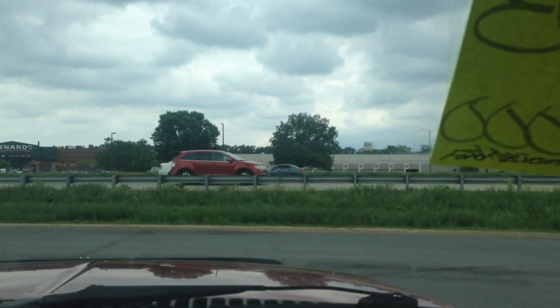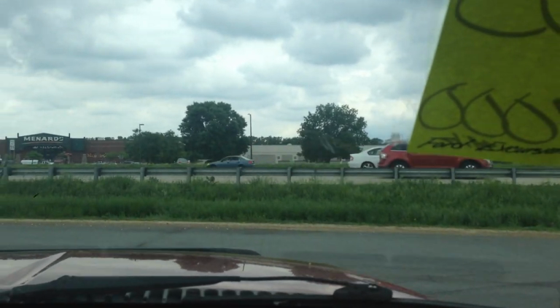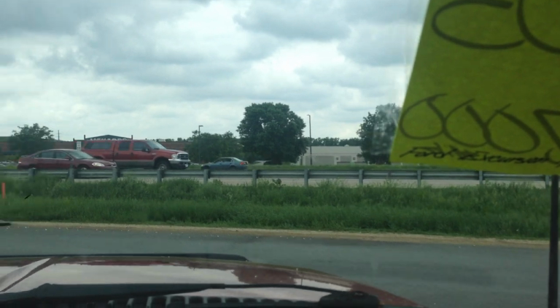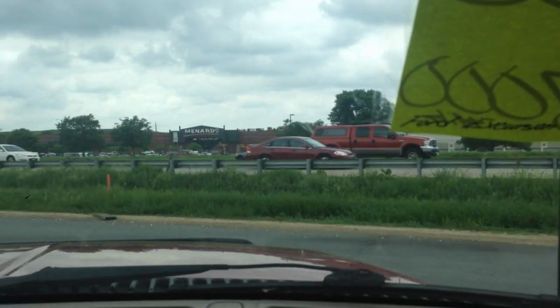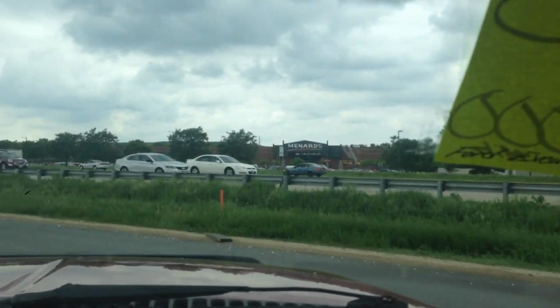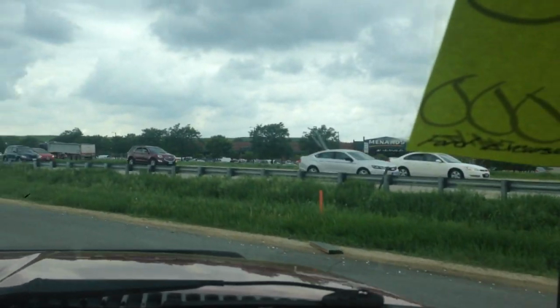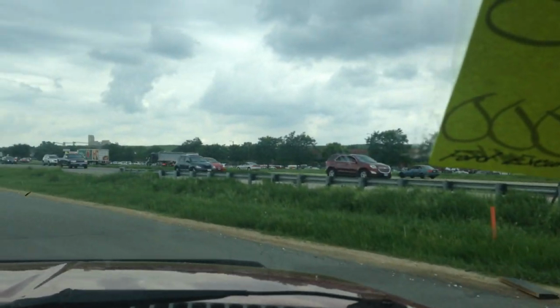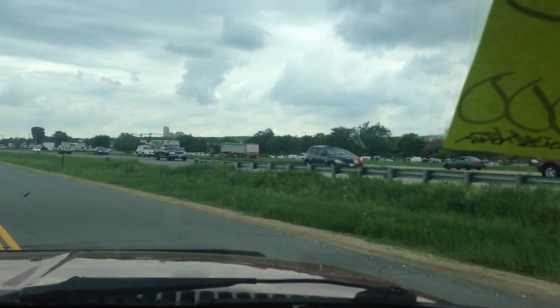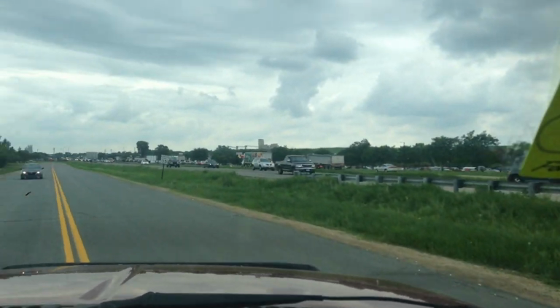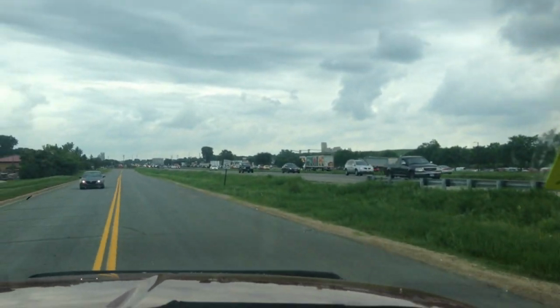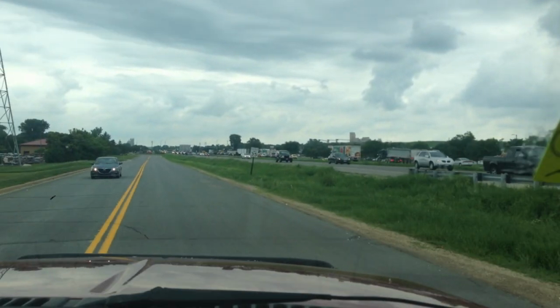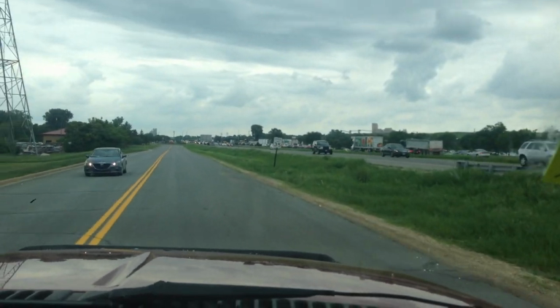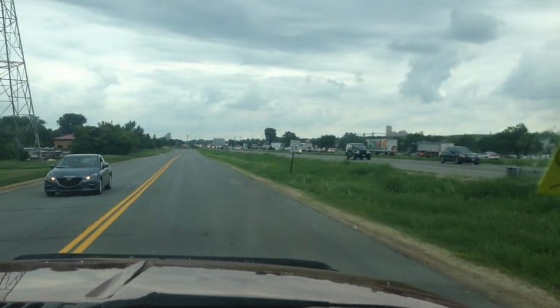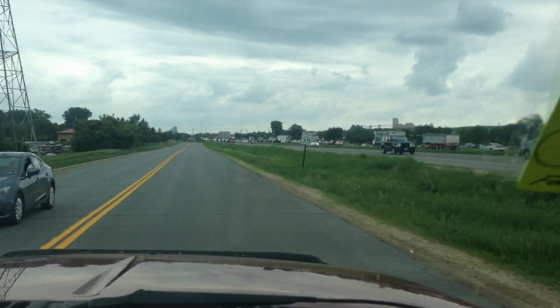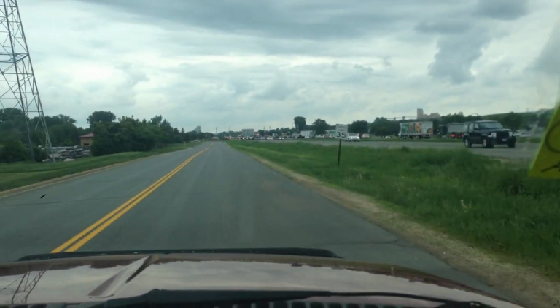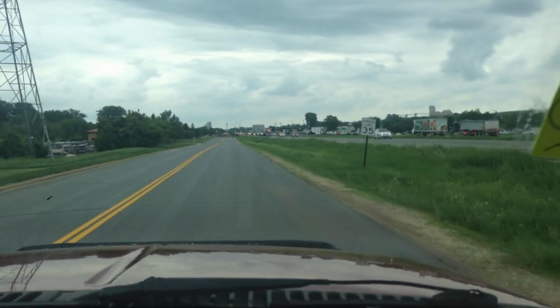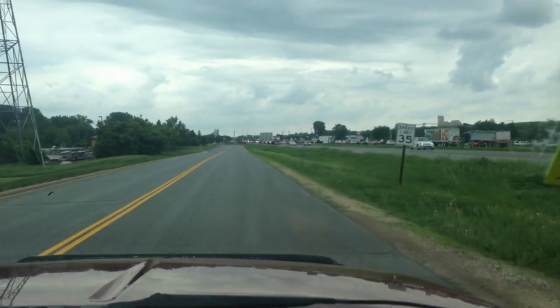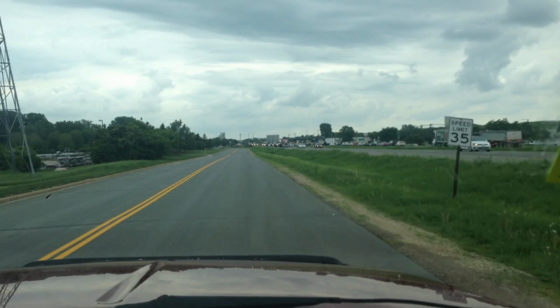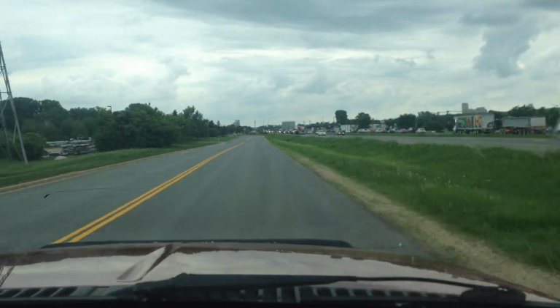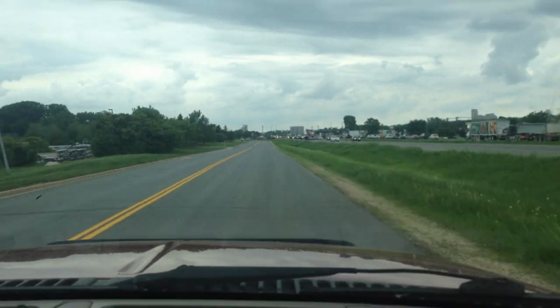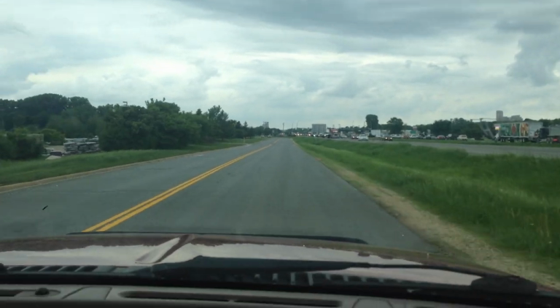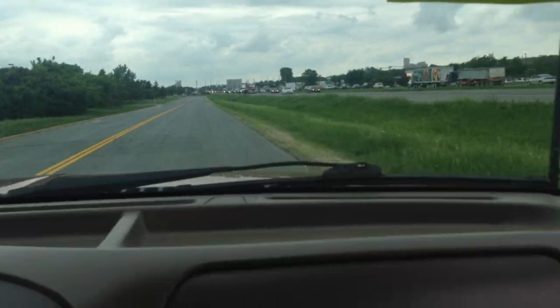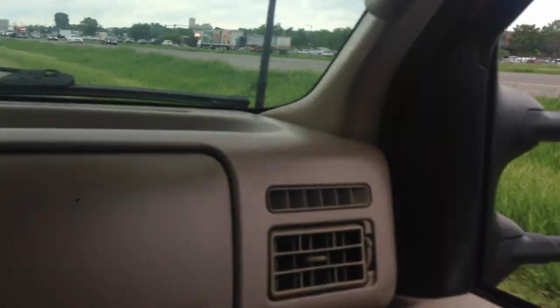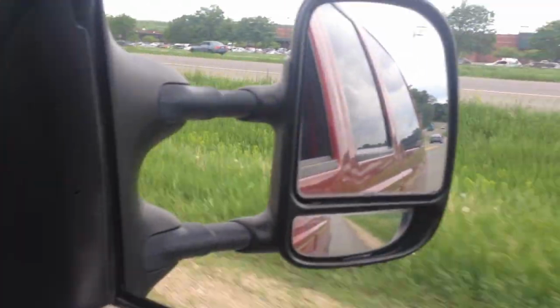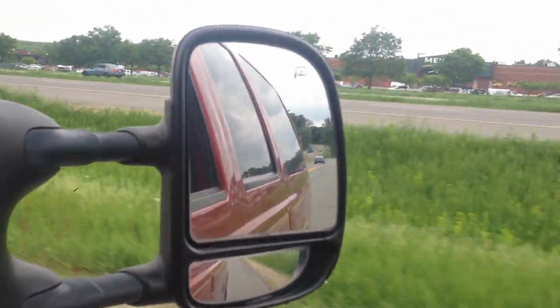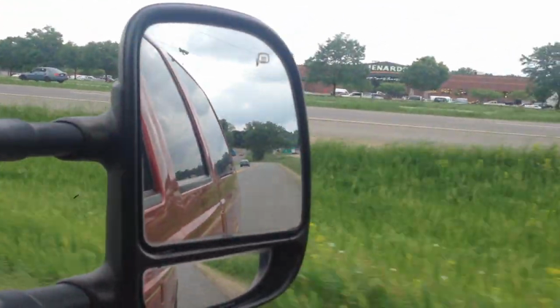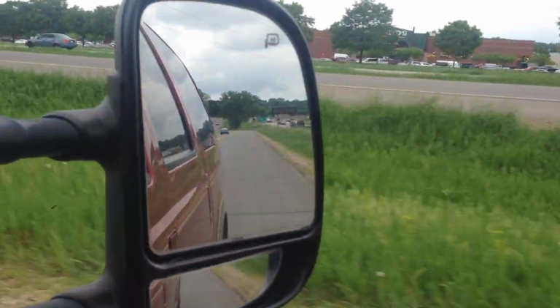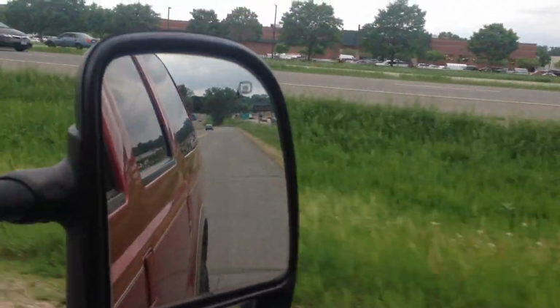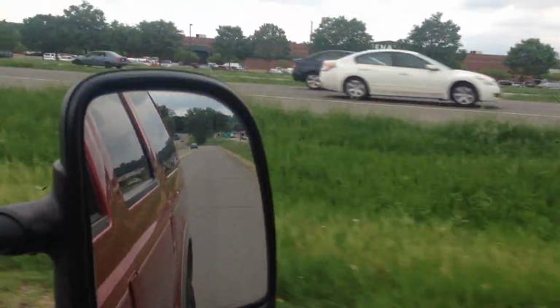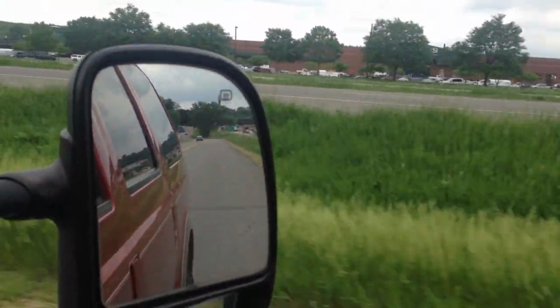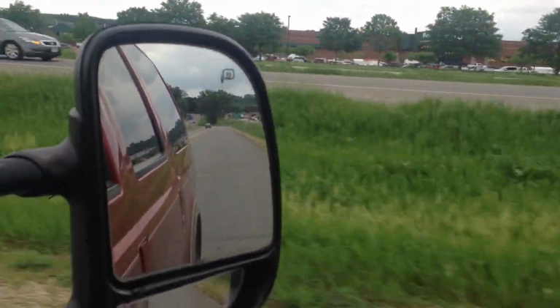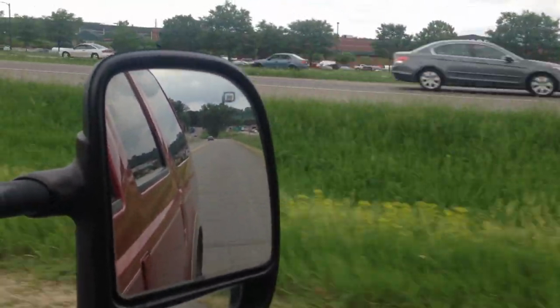And this truck has a ton of power. Clean running diesel — Eric showed the exhaust. It doesn't smoke or anything like that.